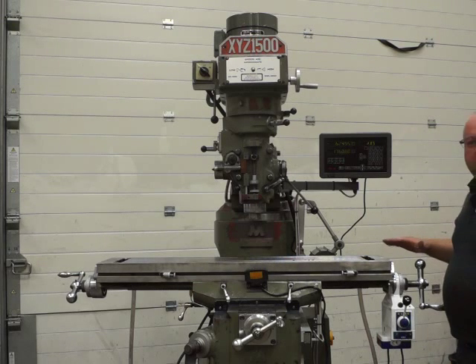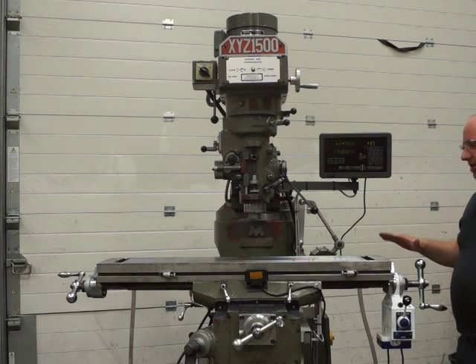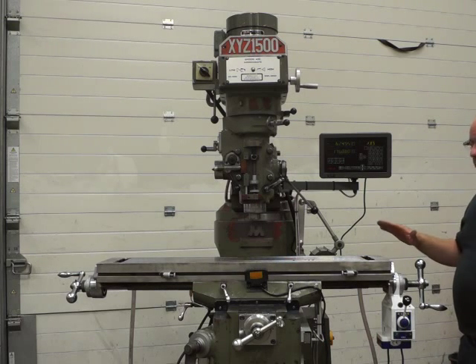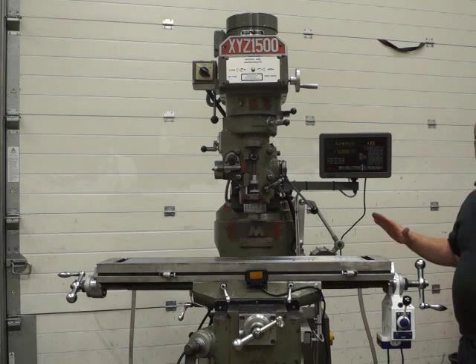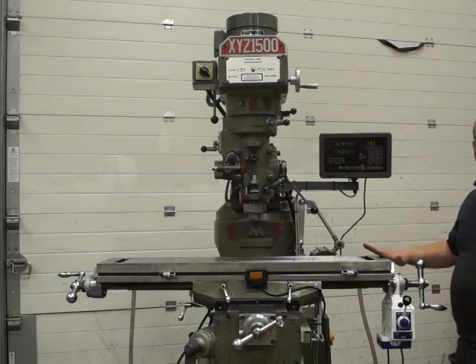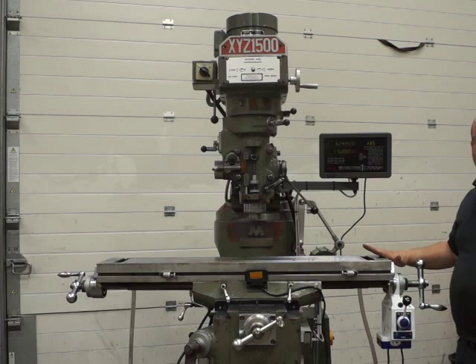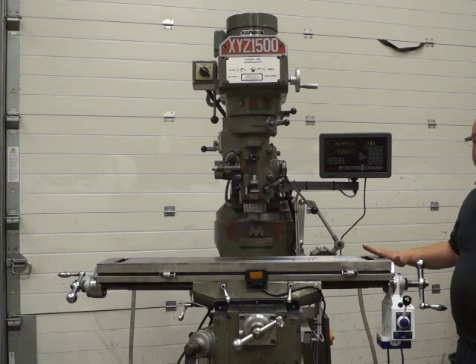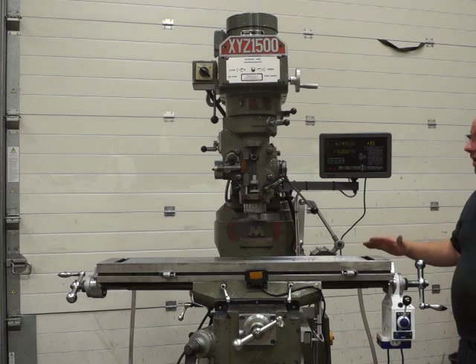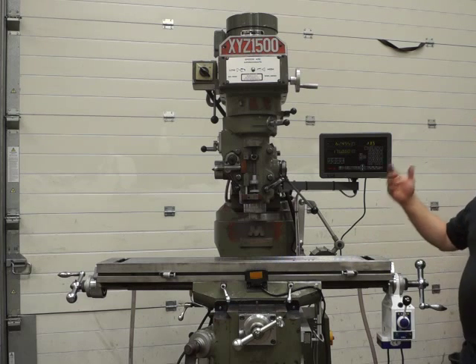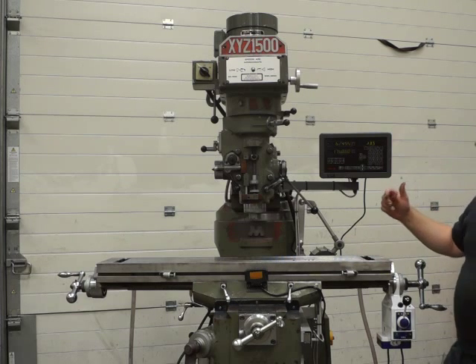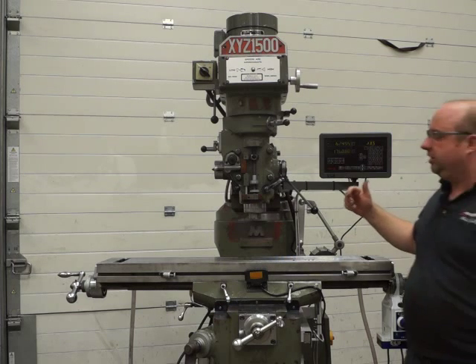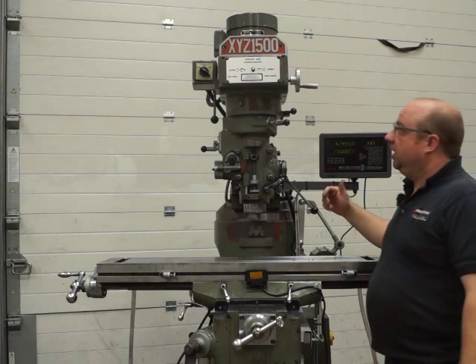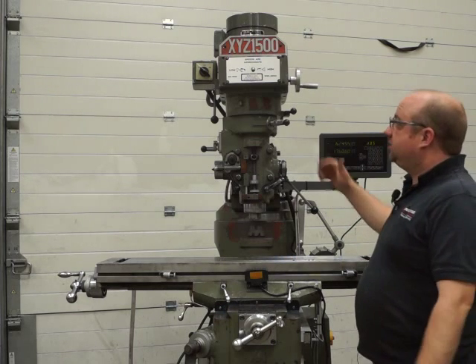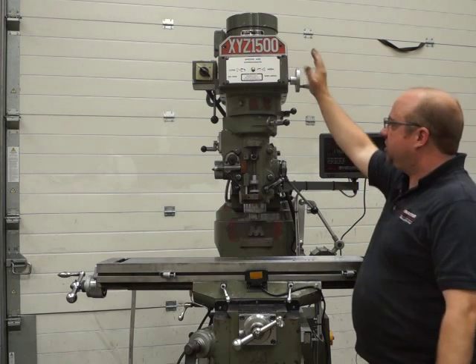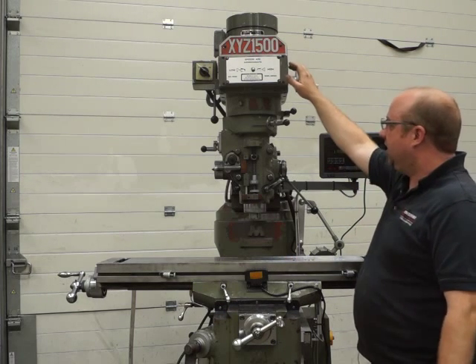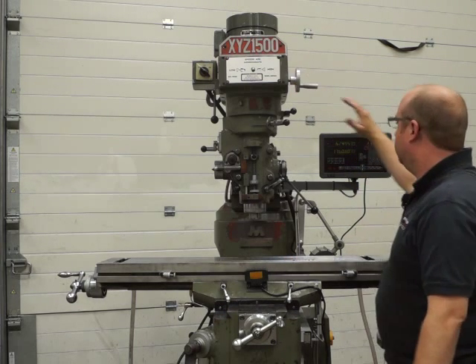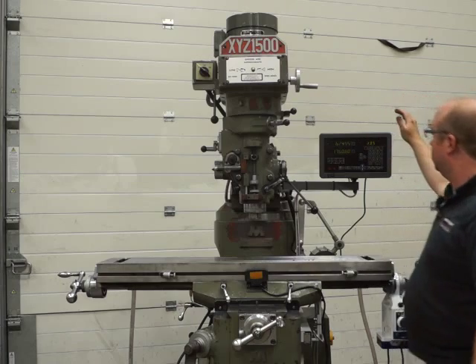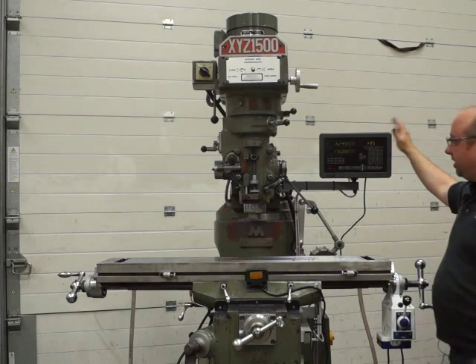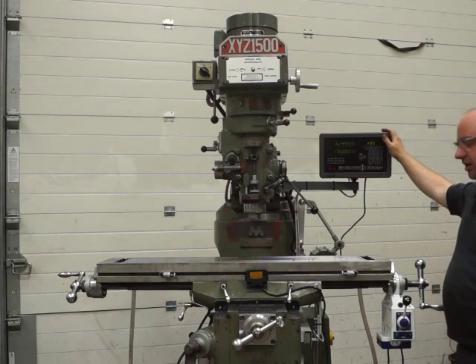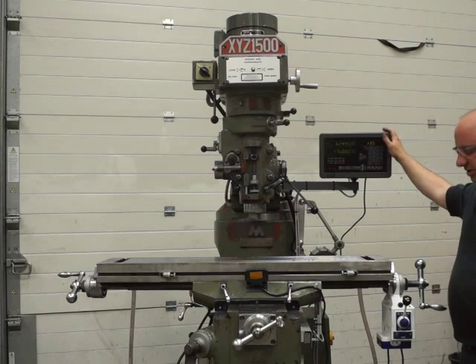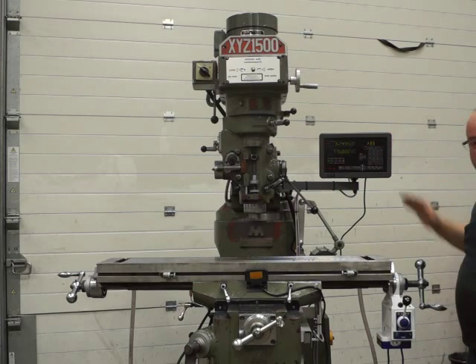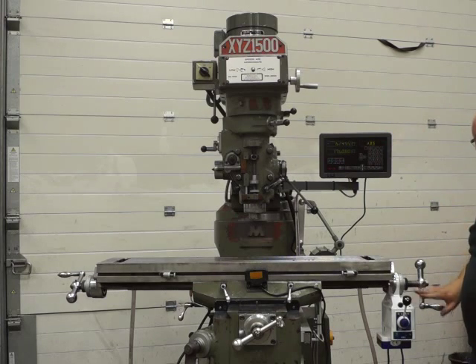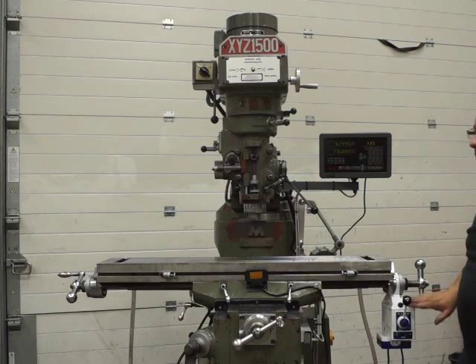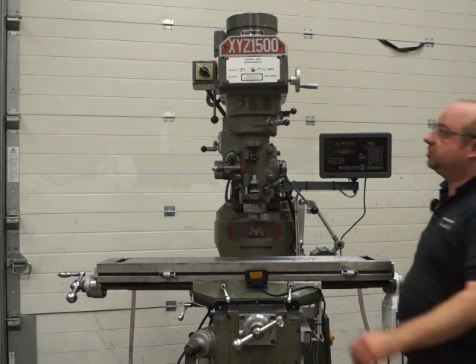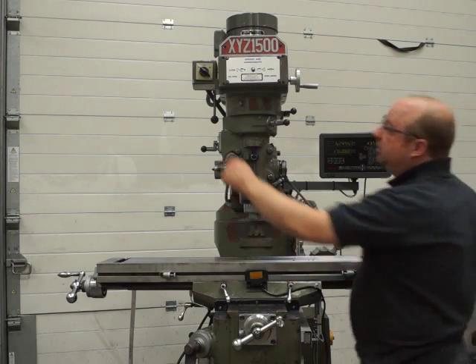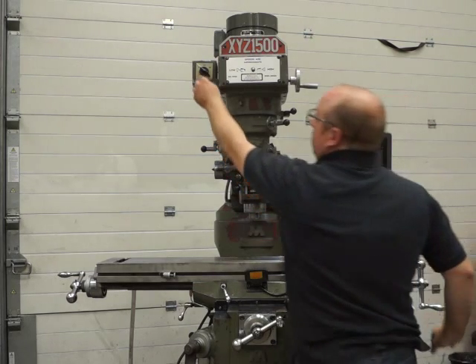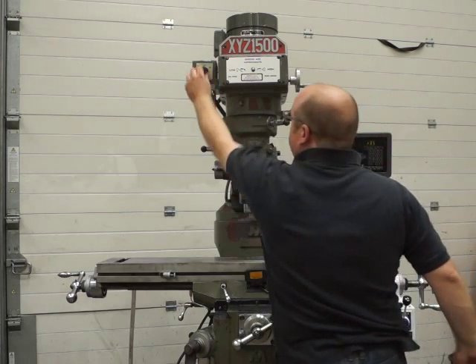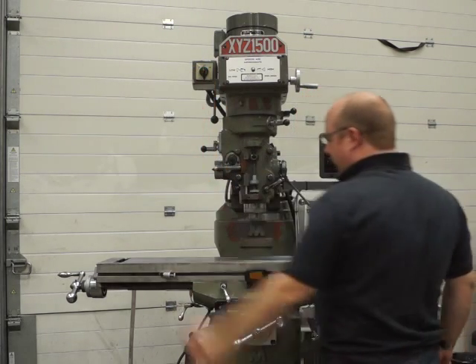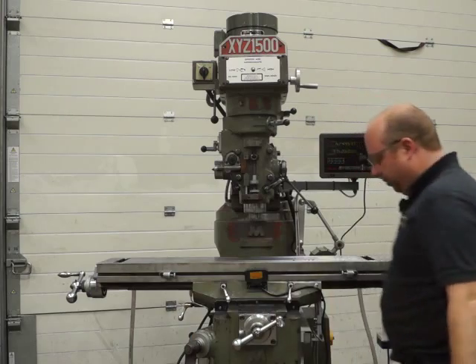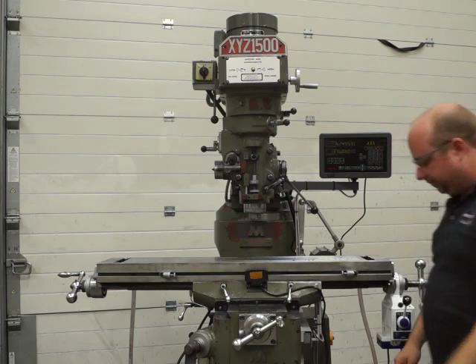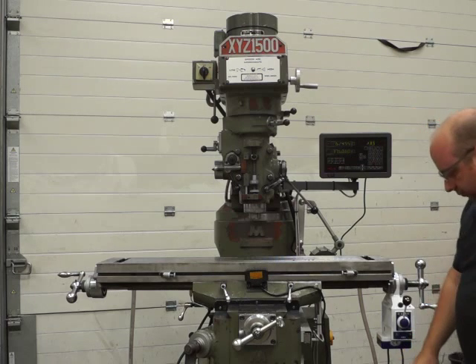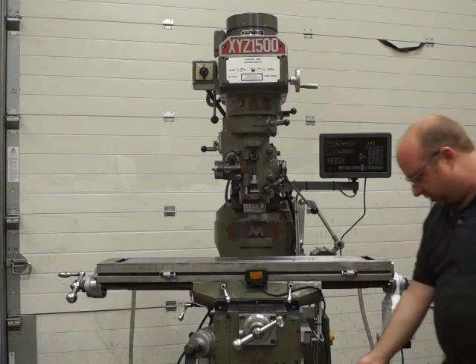This is a XYZ 1500 vertical milling machine. It's got a variable speed head, a two-axis DRO system, and a brand new power feed. We're just going to power it up now.